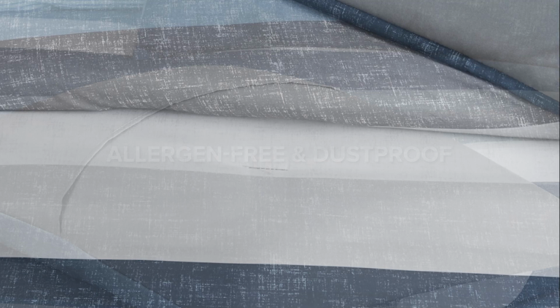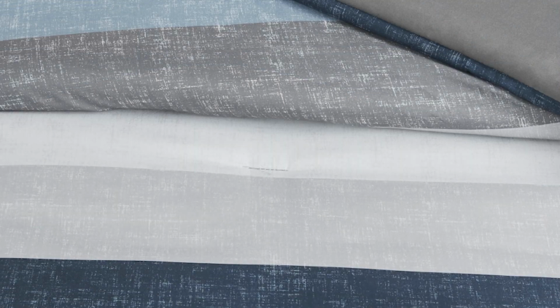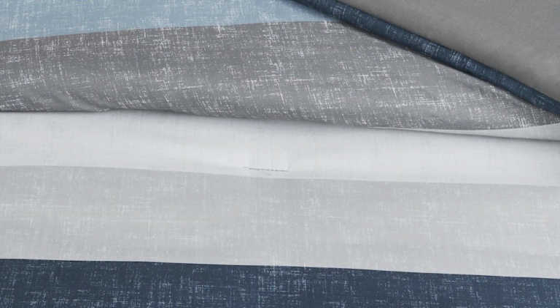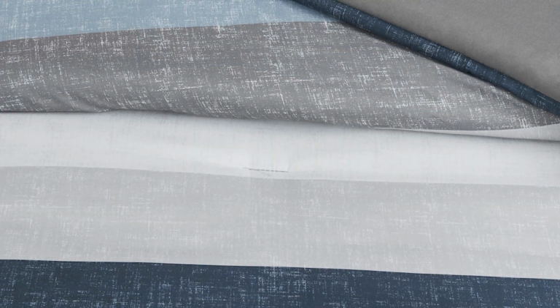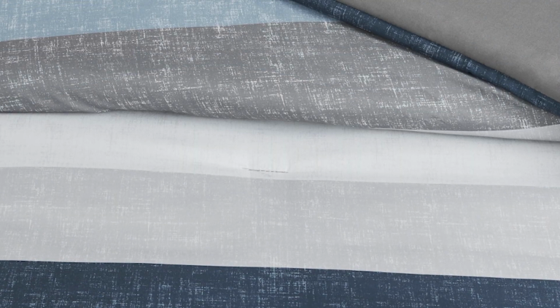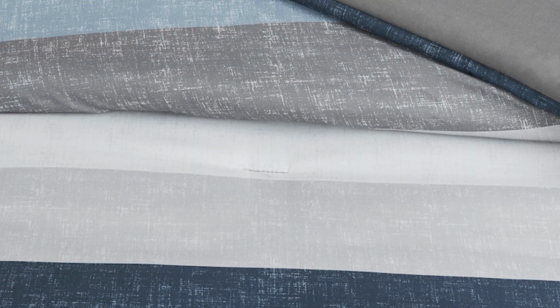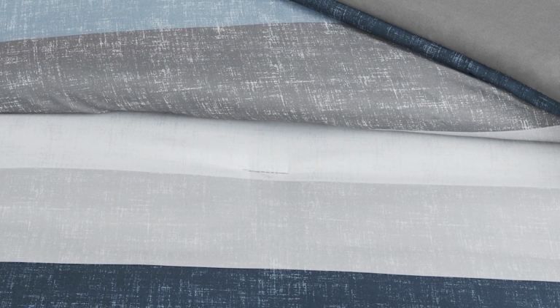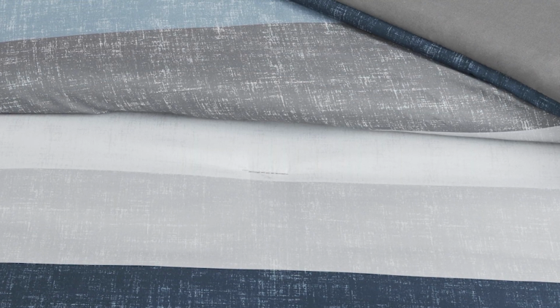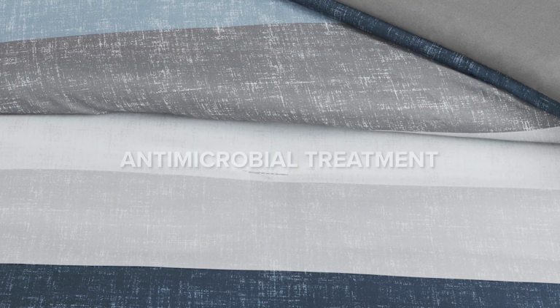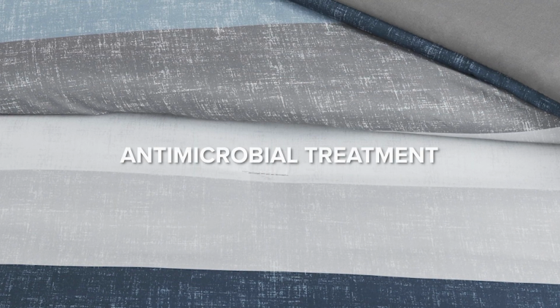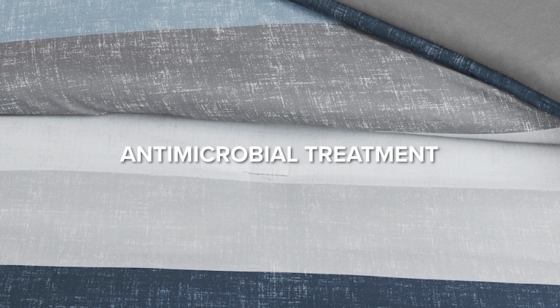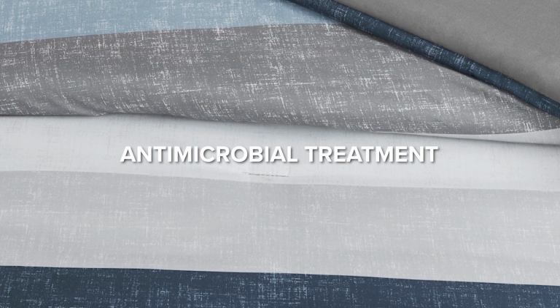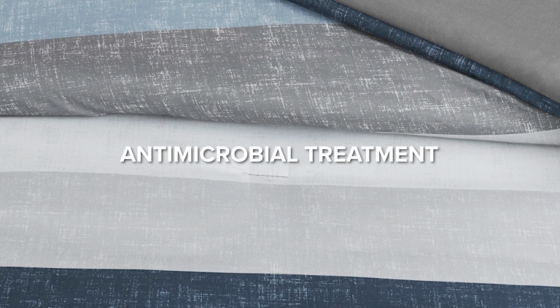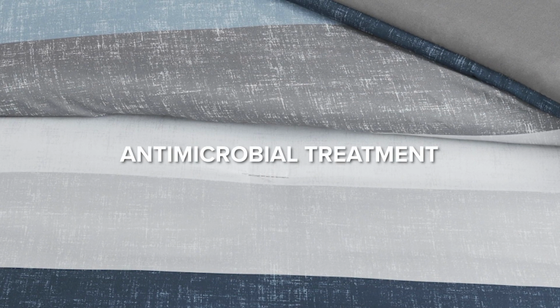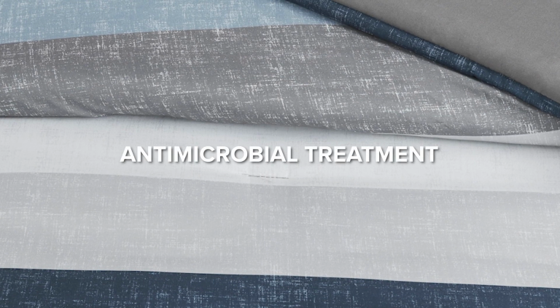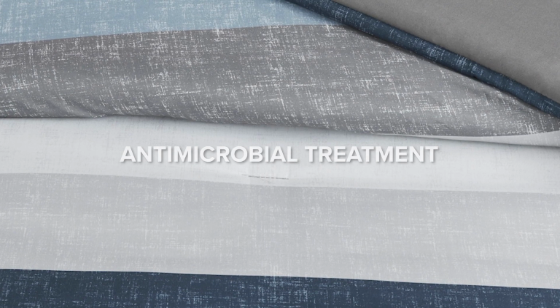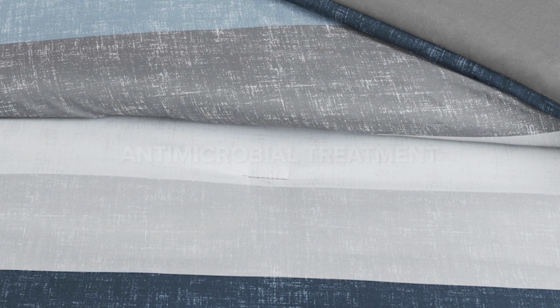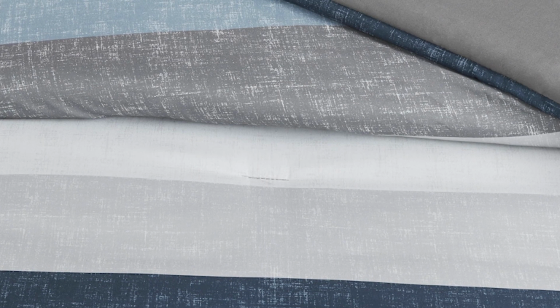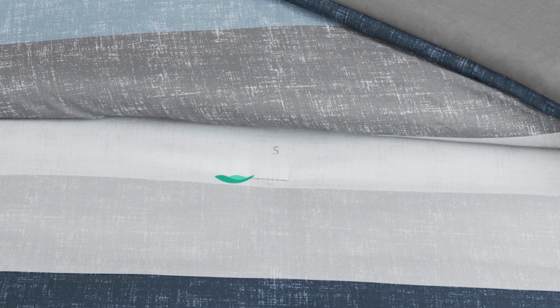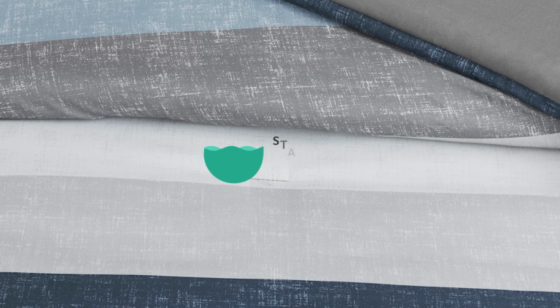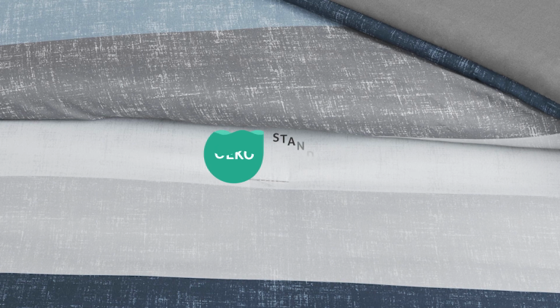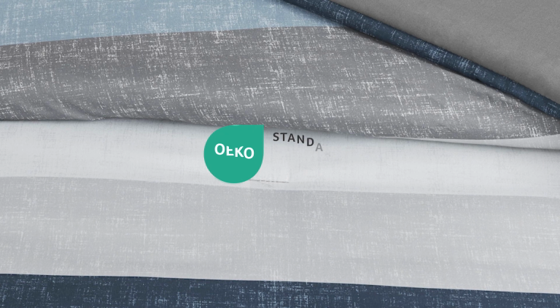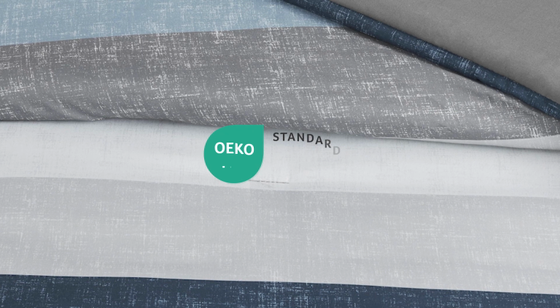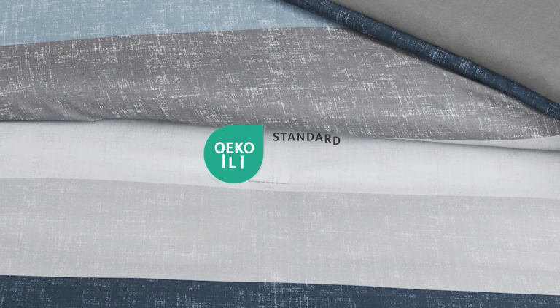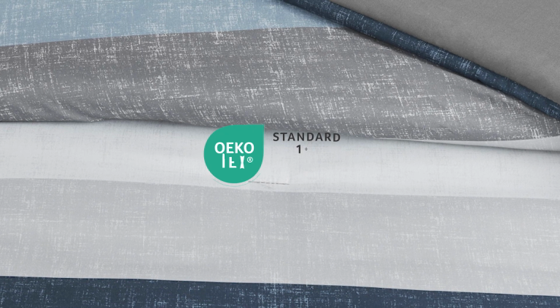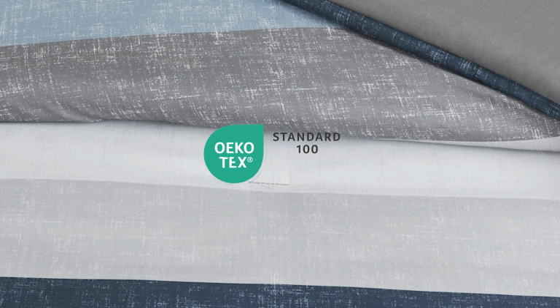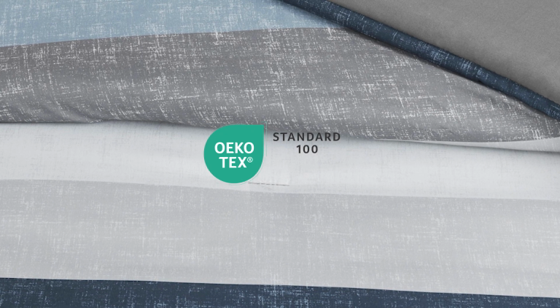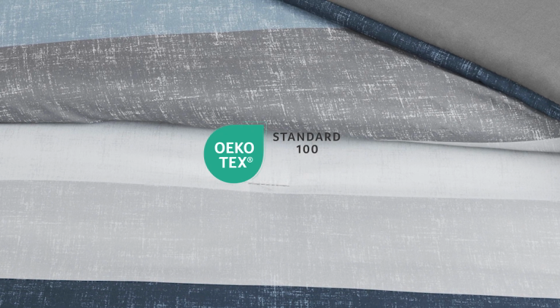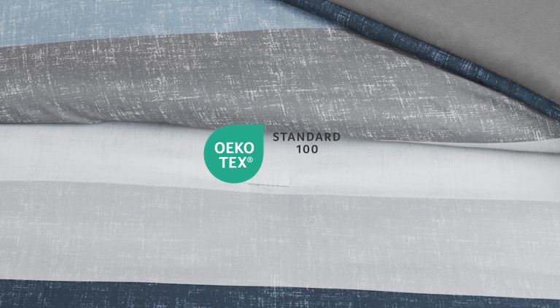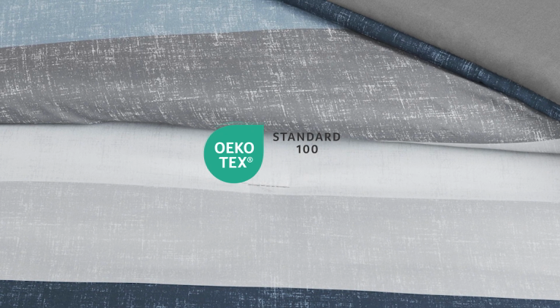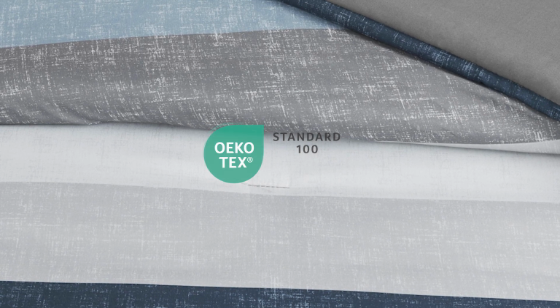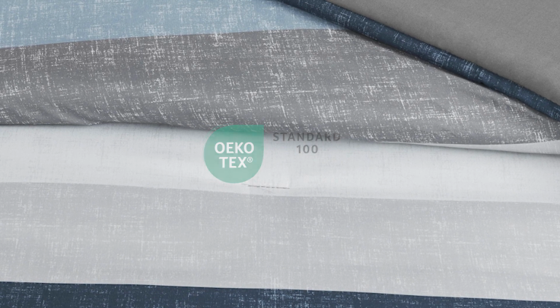An antimicrobial treatment keeps your bedding fresher for longer by inhibiting bacteria growth. Plus, it's Oeko-Tex labeled textile, certified as safe on your skin.